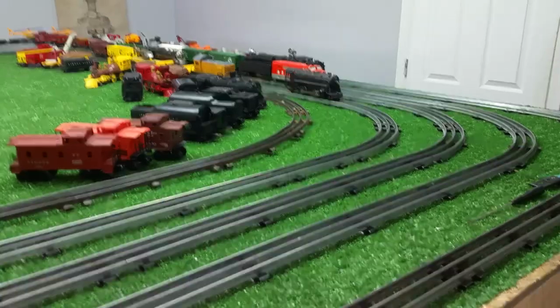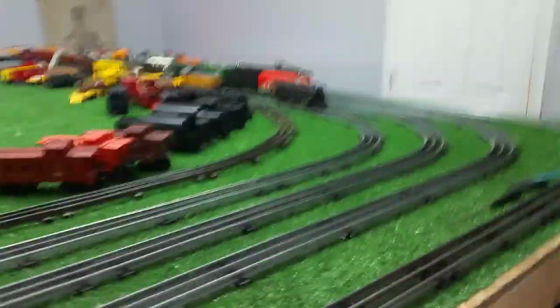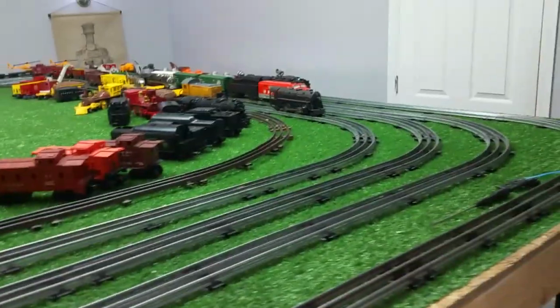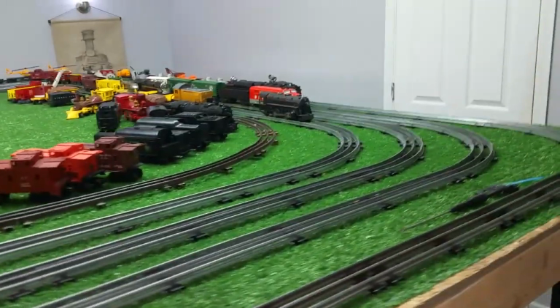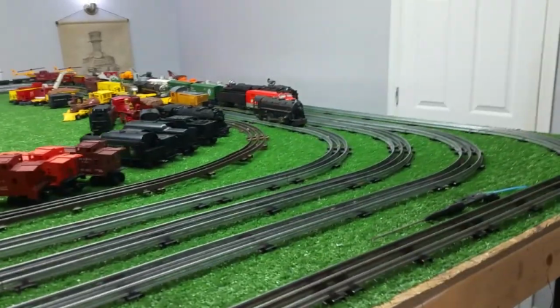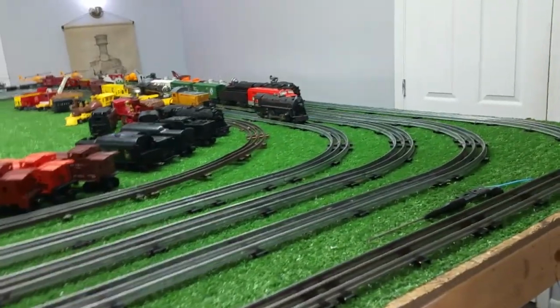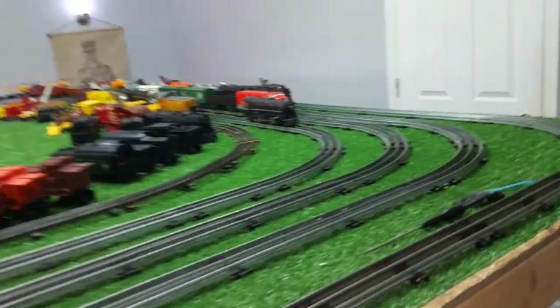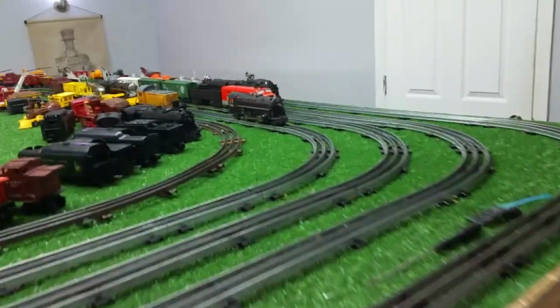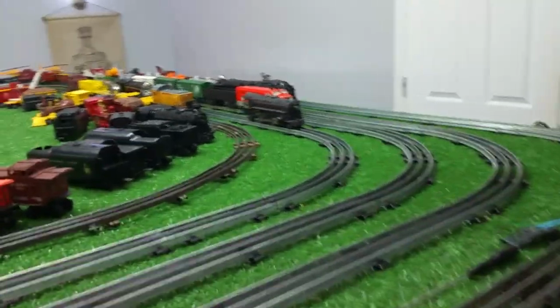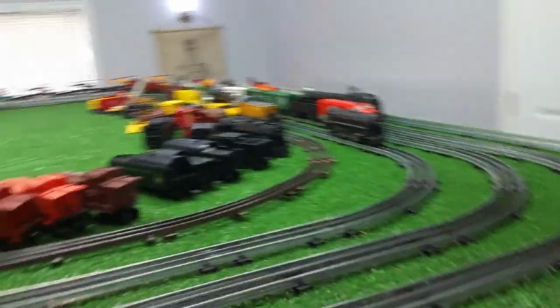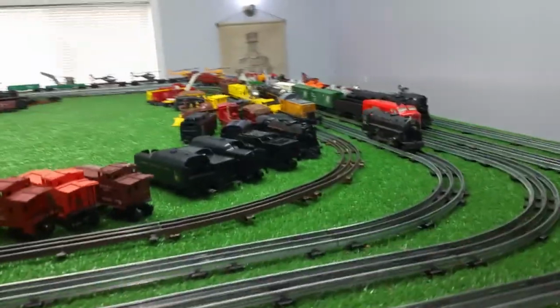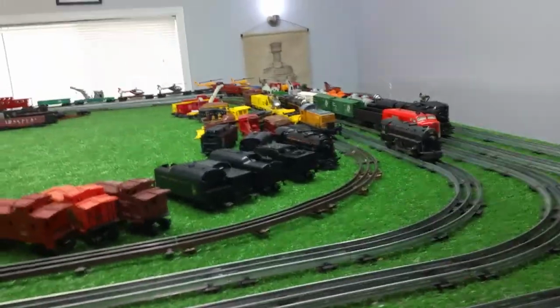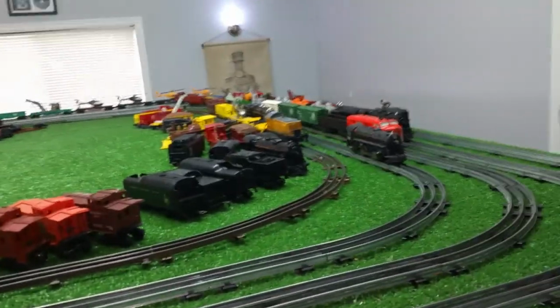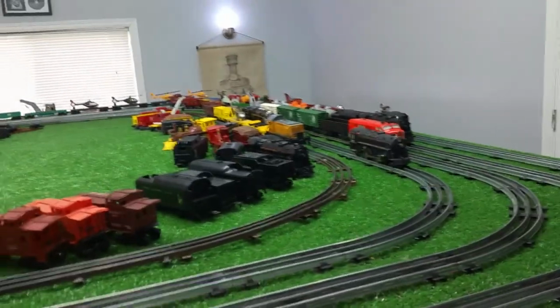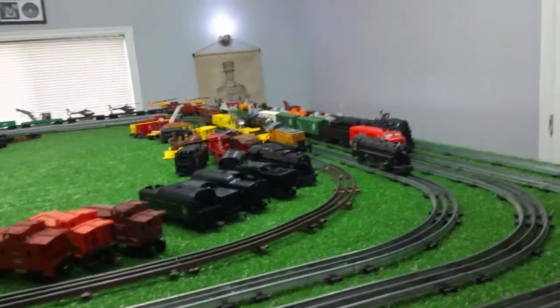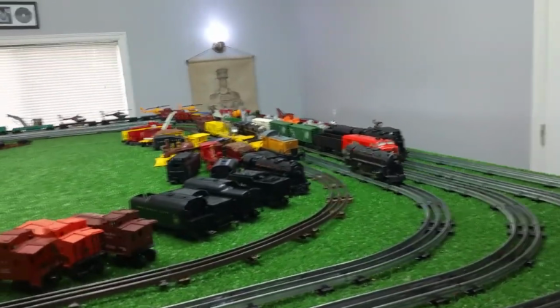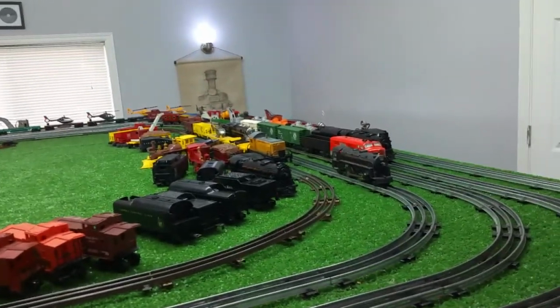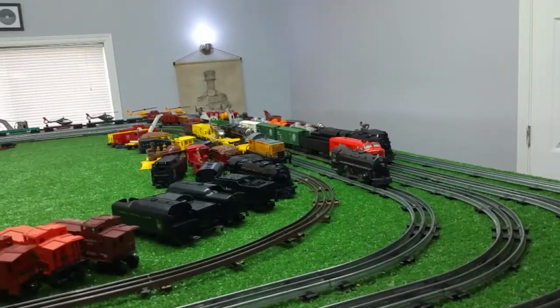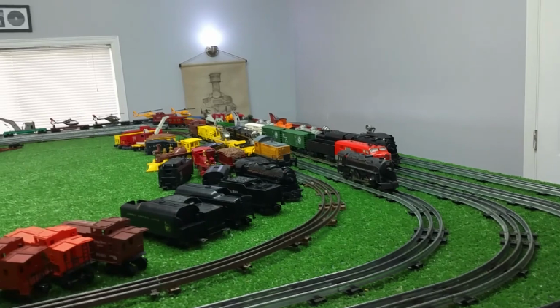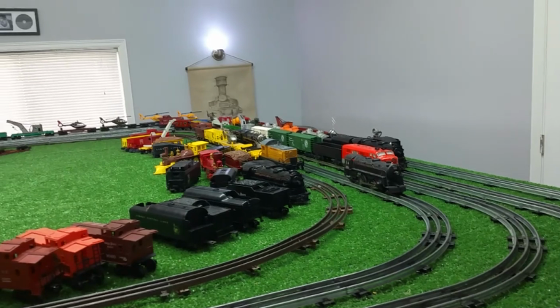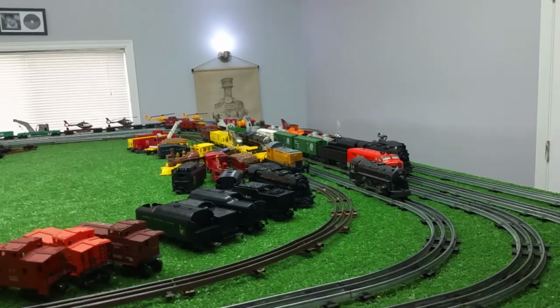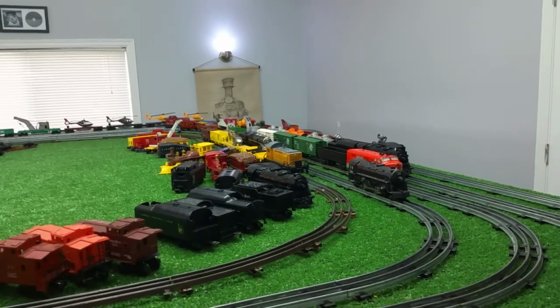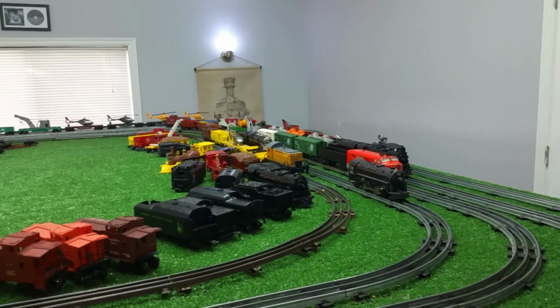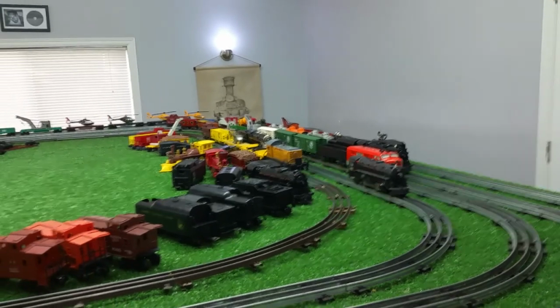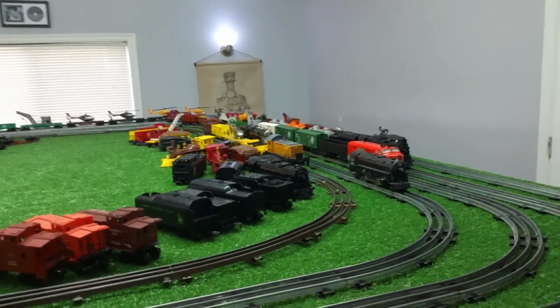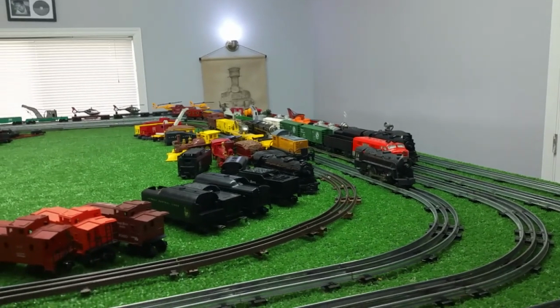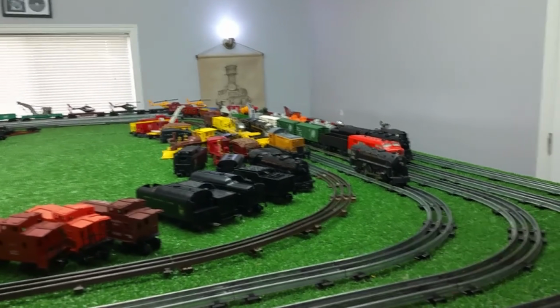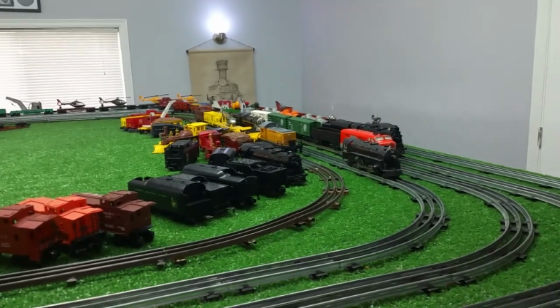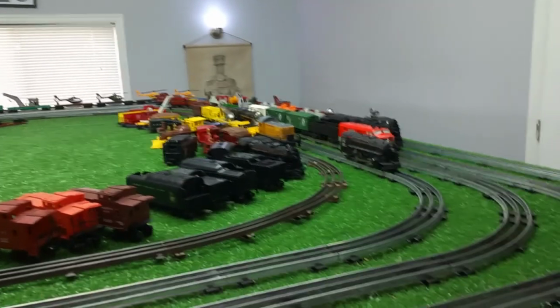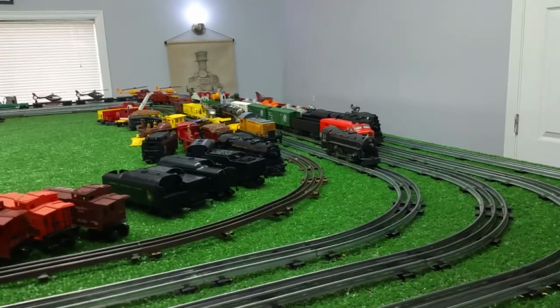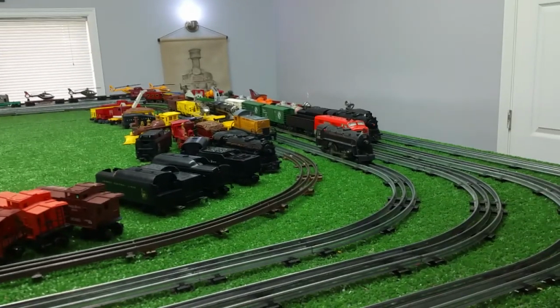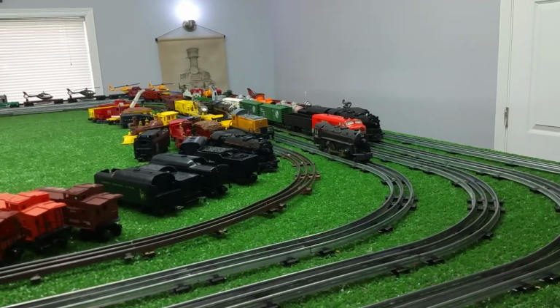Greetings! Benjamin Jay from Ben's Trains with another in the series. I put those new cars on the rail, so I thought I'd do a quick video on this.